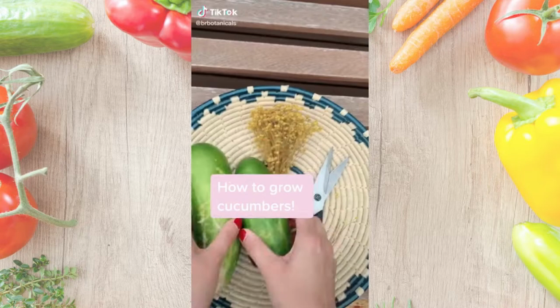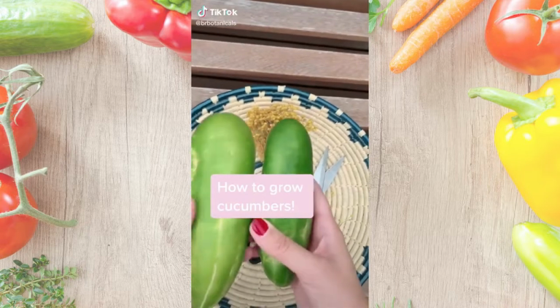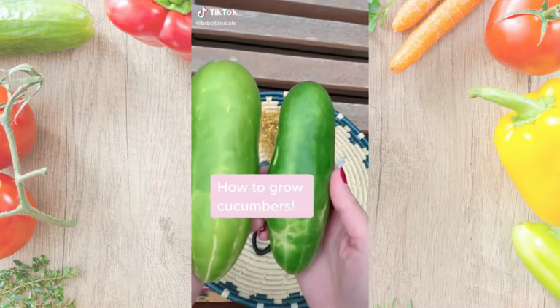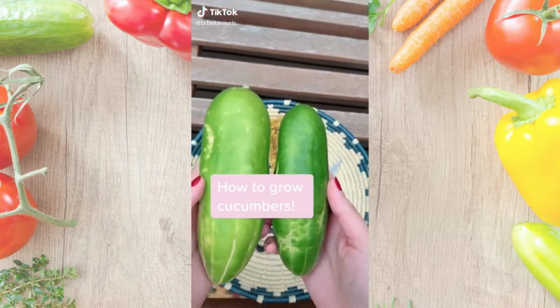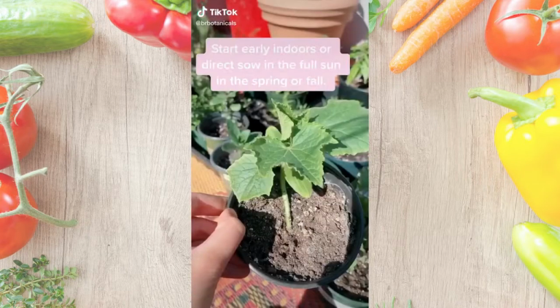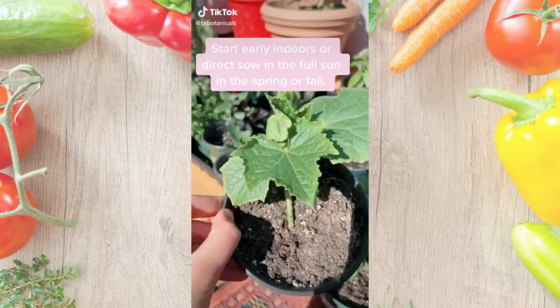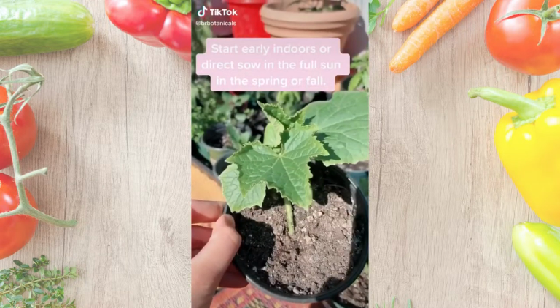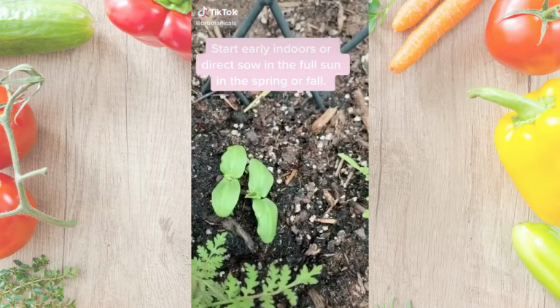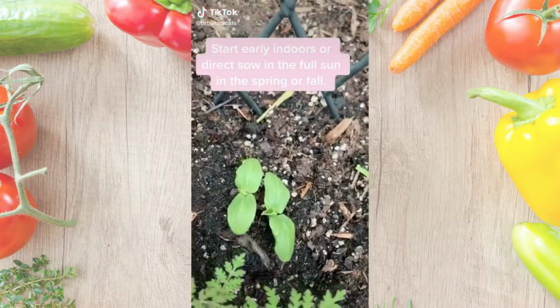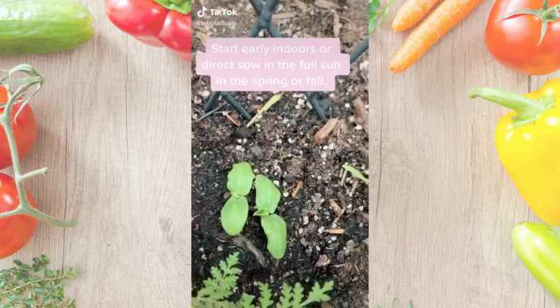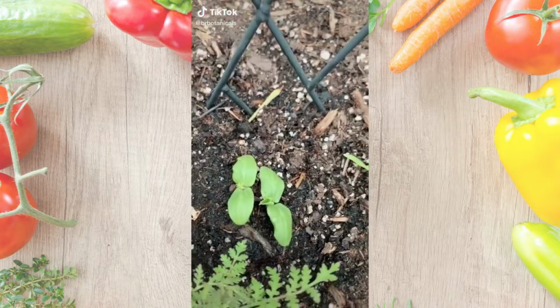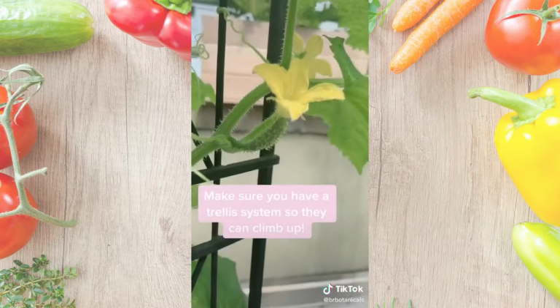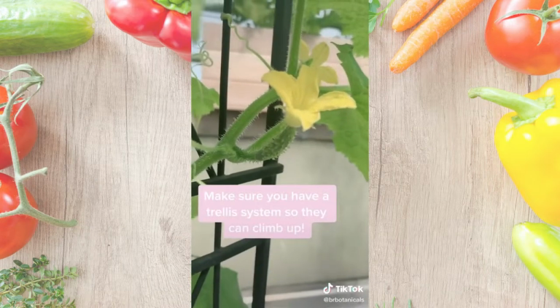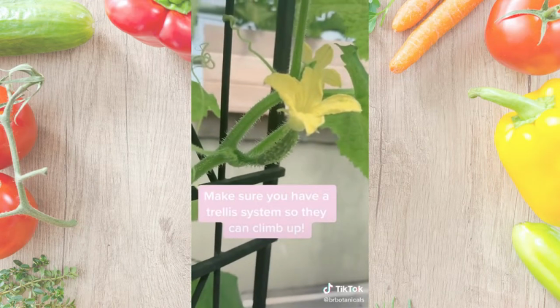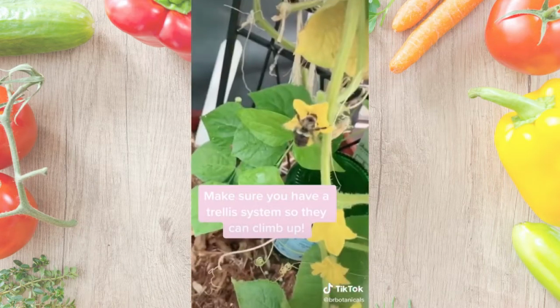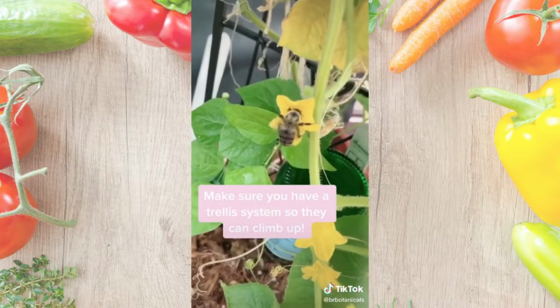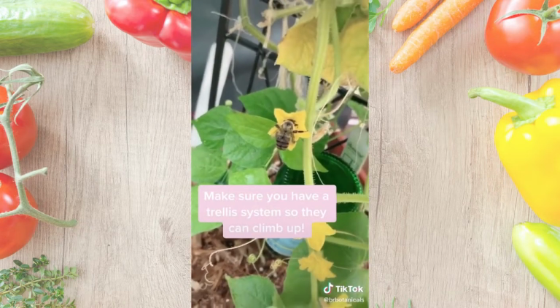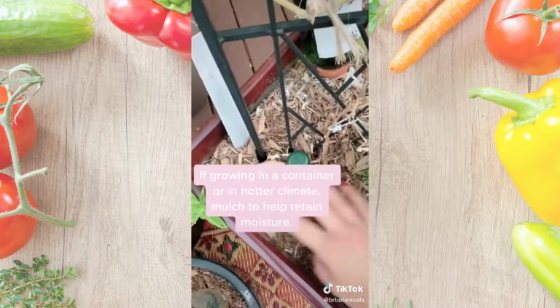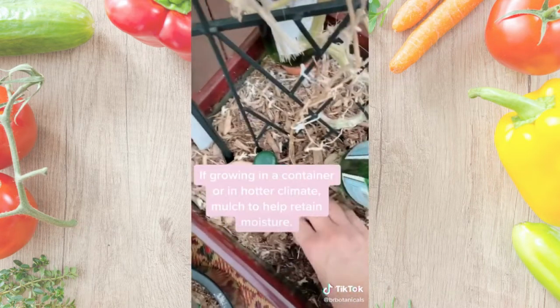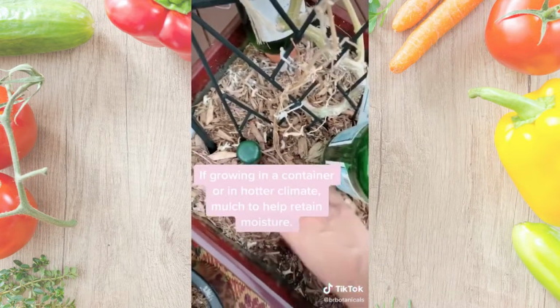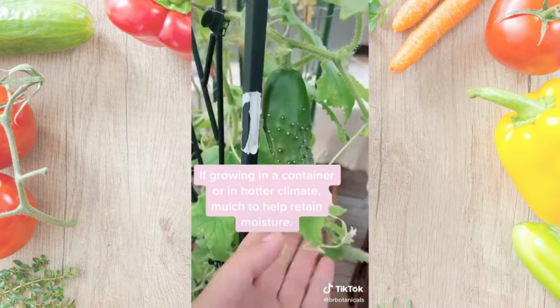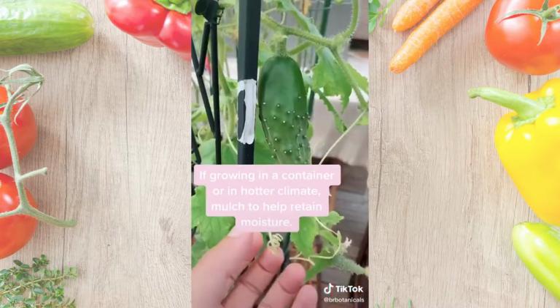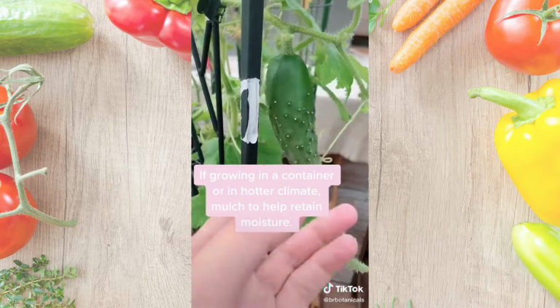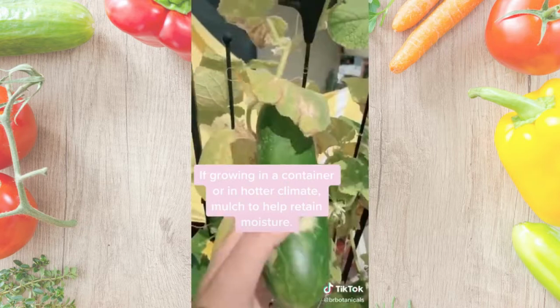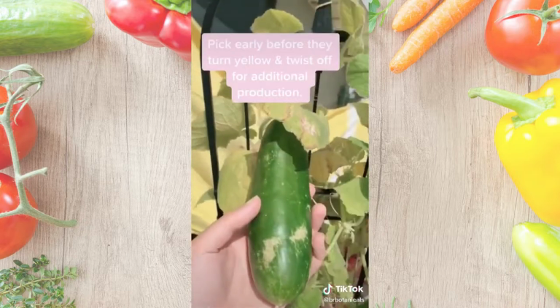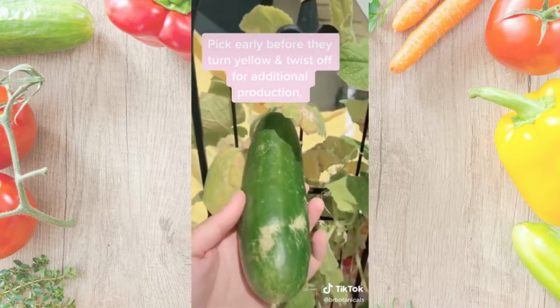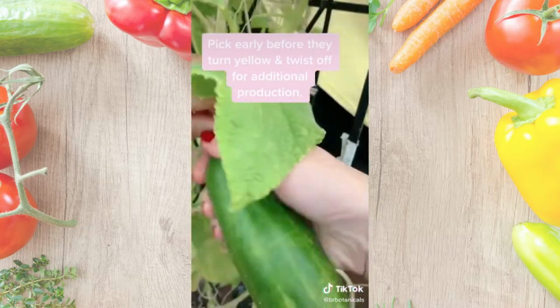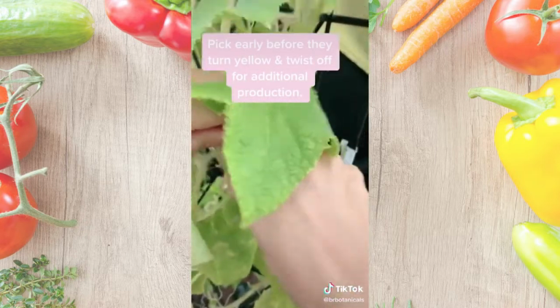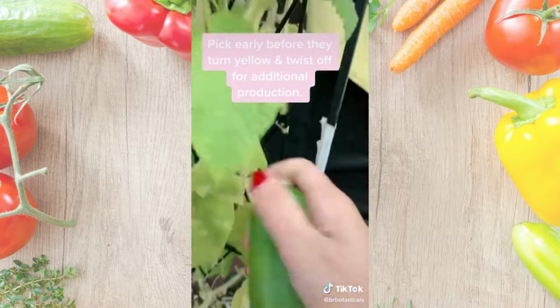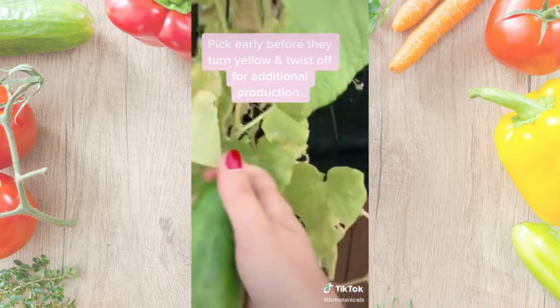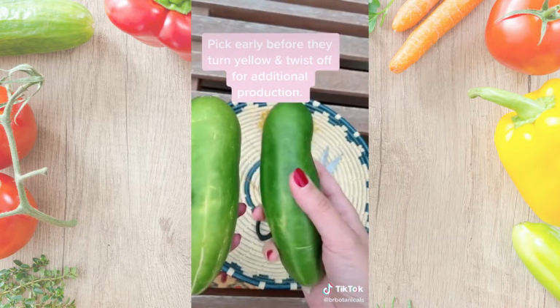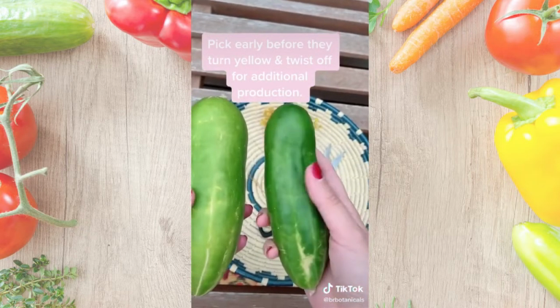How to grow cucumbers. Start early indoors or direct sow in full sun in the spring or fall. Make sure you have a trellis system so they can climb up. If growing in a container, make sure you mulch to retain moisture. Pick early before they turn yellow and twist off so you get more.